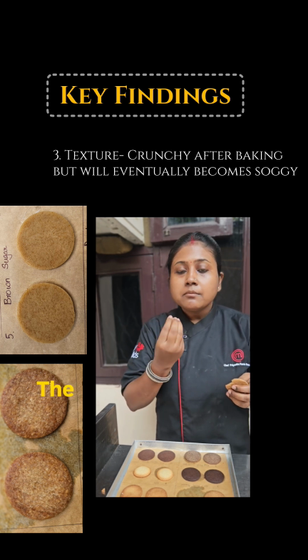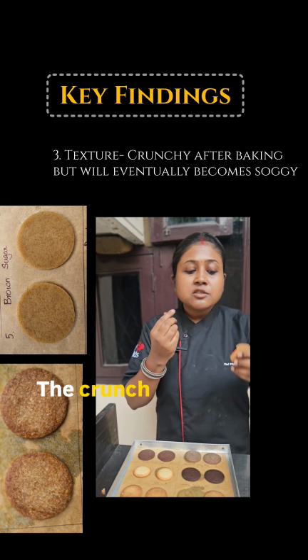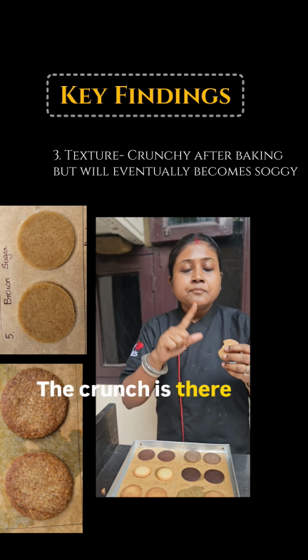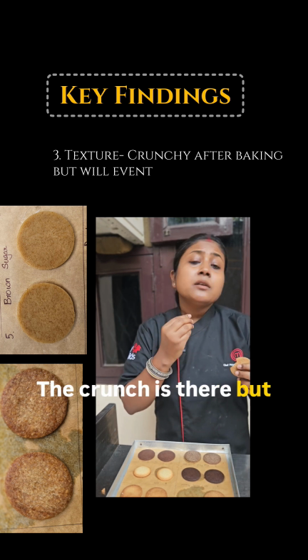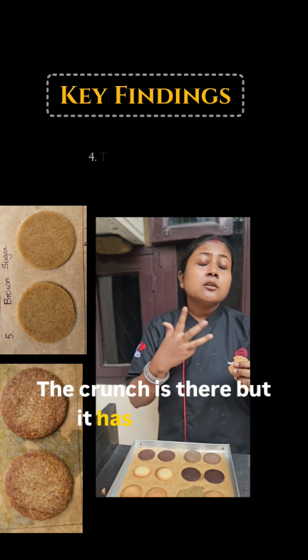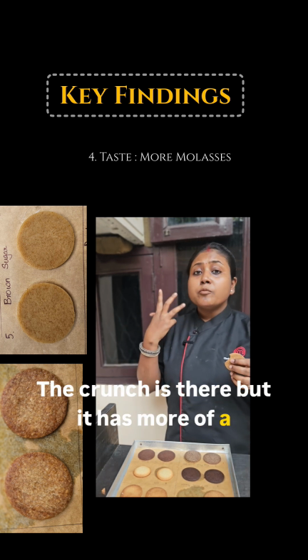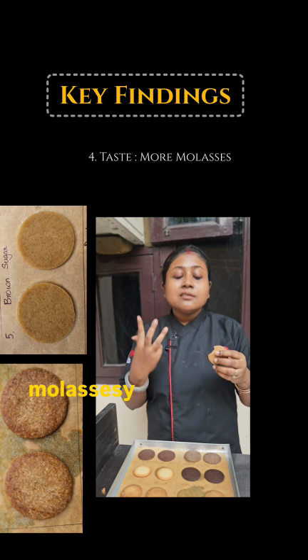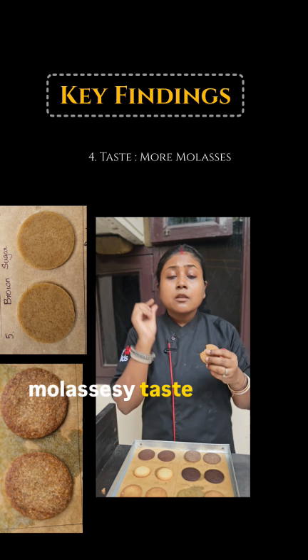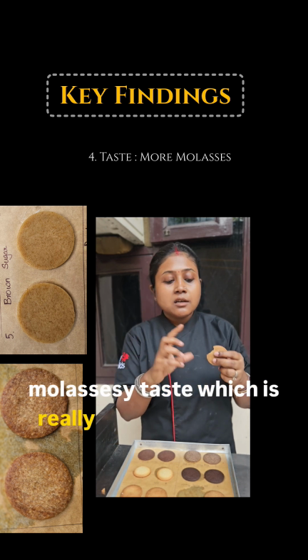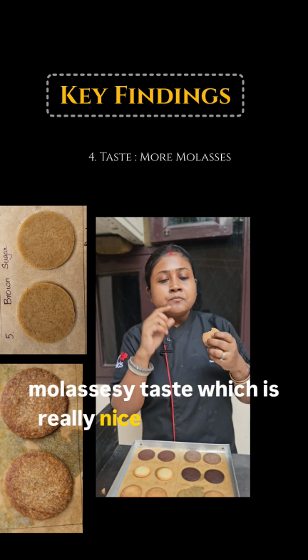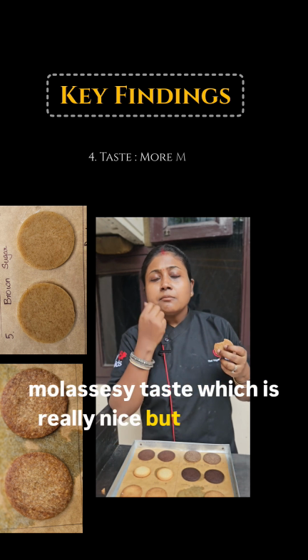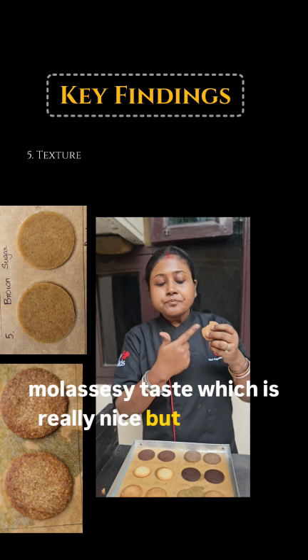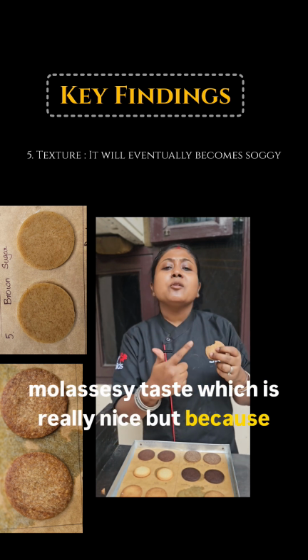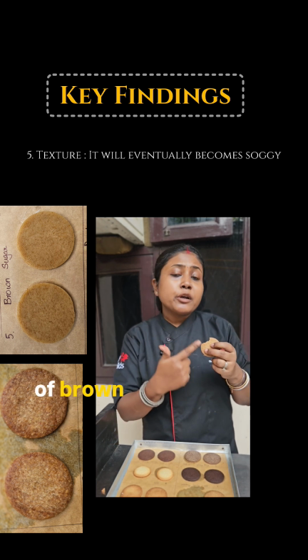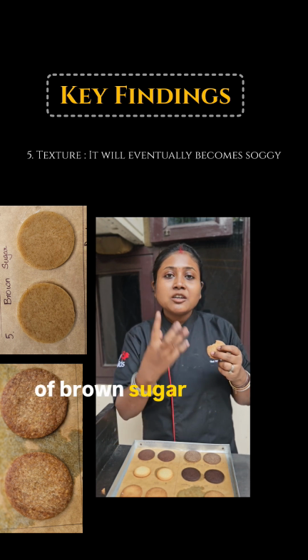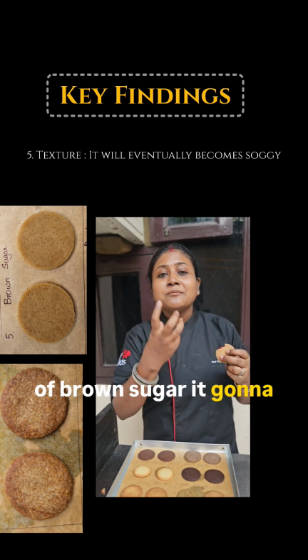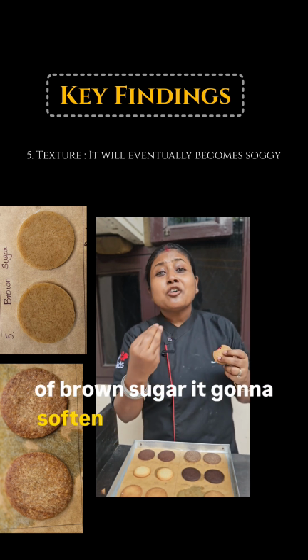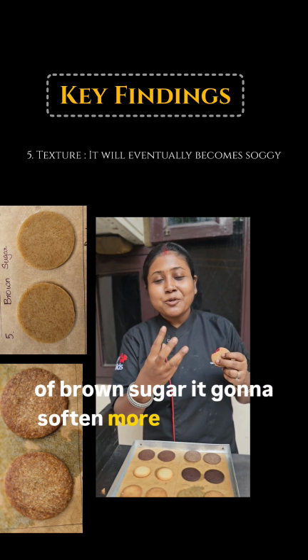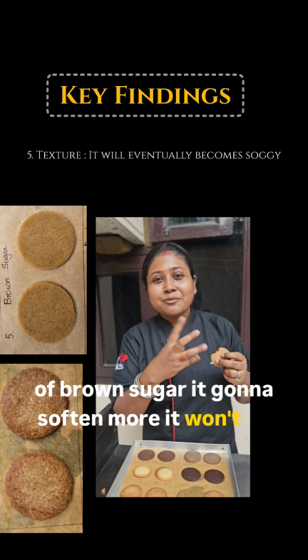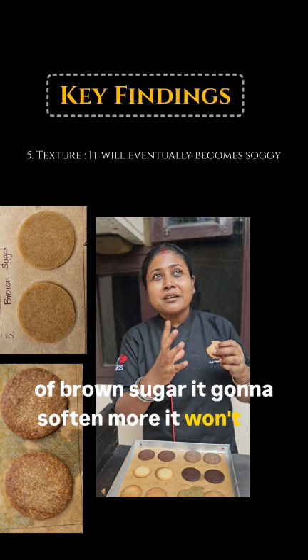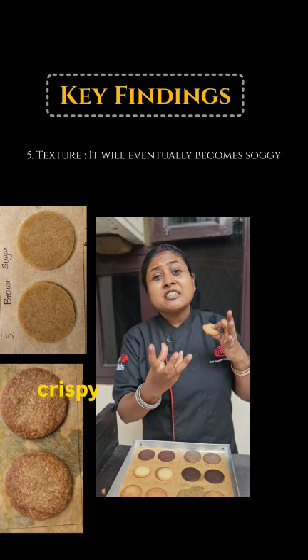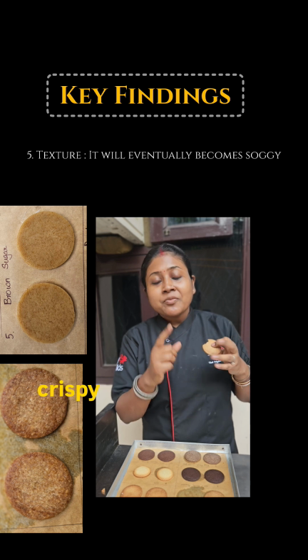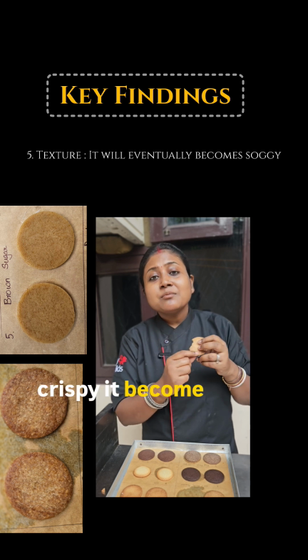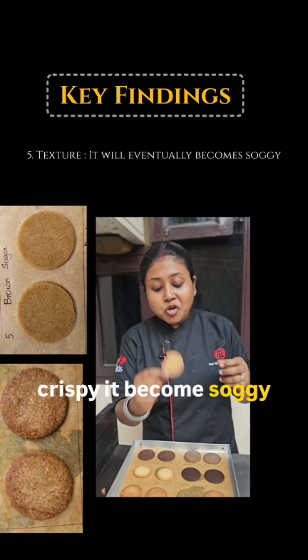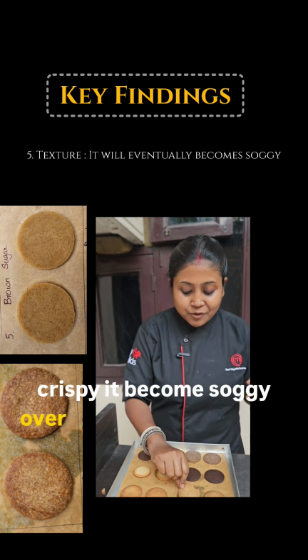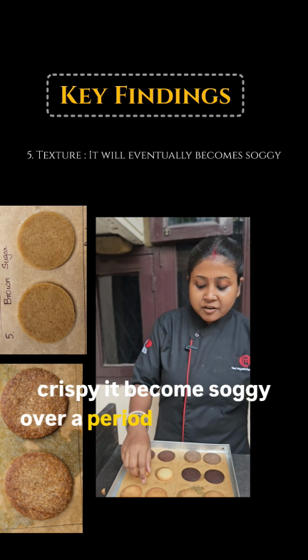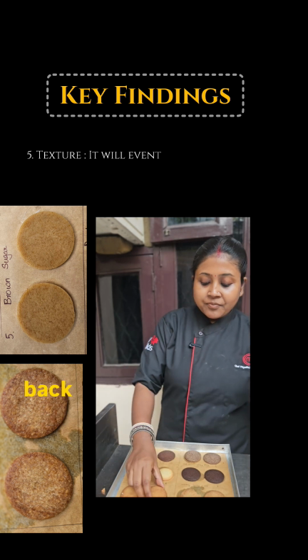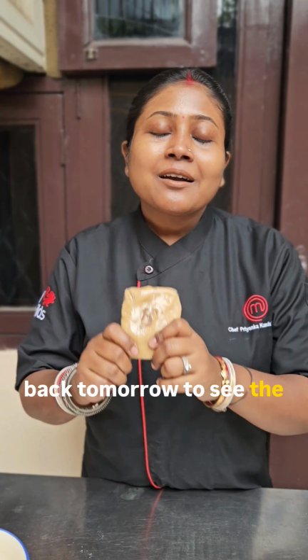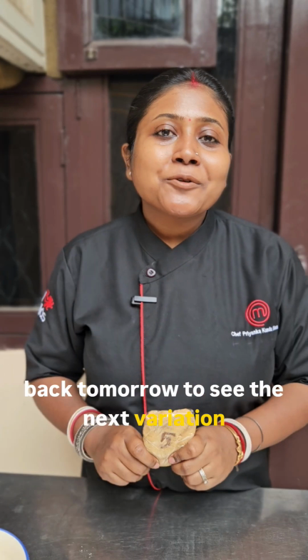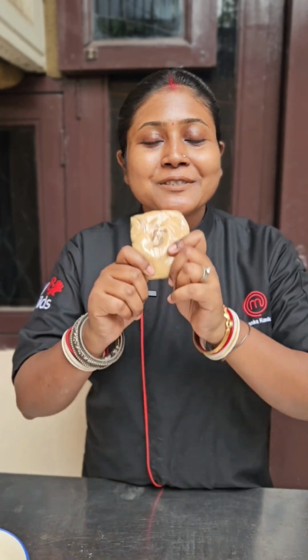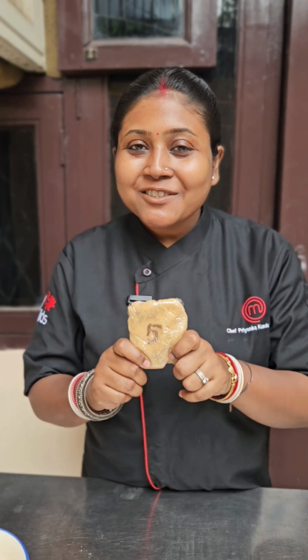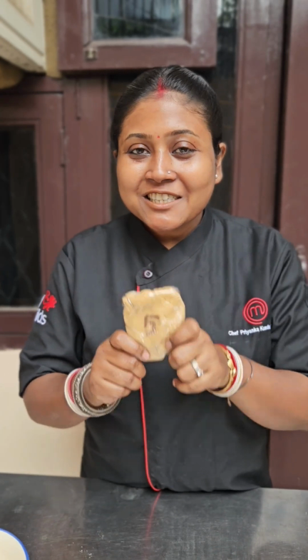The crunch is there but it has more of a molasses-y taste, which is really nice. However, because of the brown sugar, it will soften more — it won't stay crispy and will become soggy over a period of time. Come back tomorrow to see the next variation.